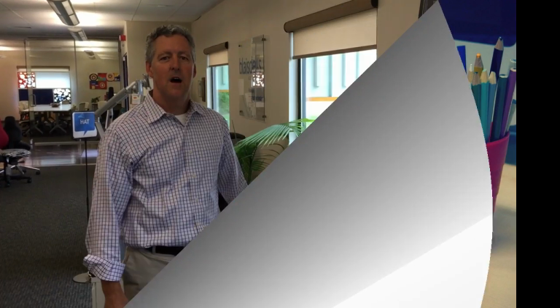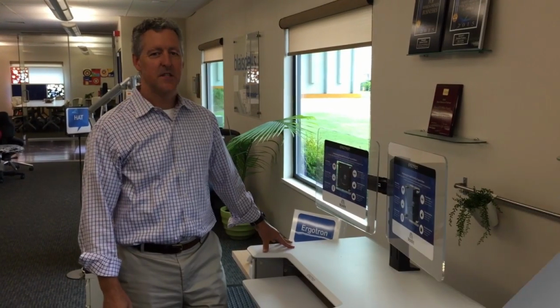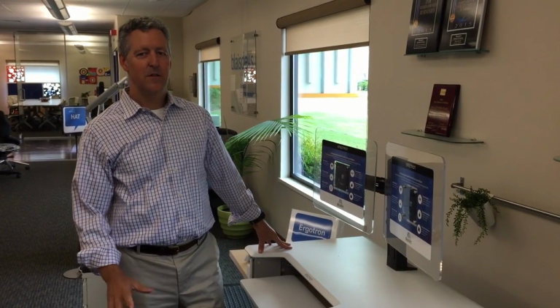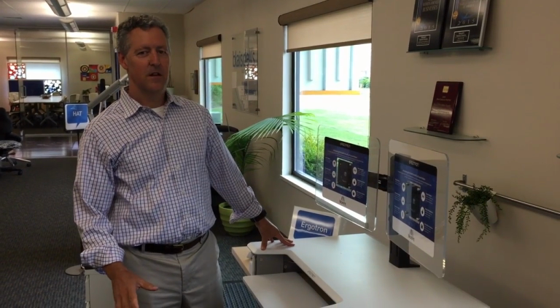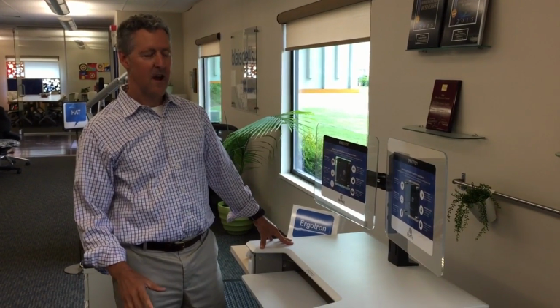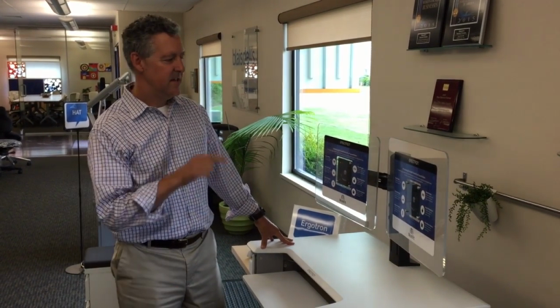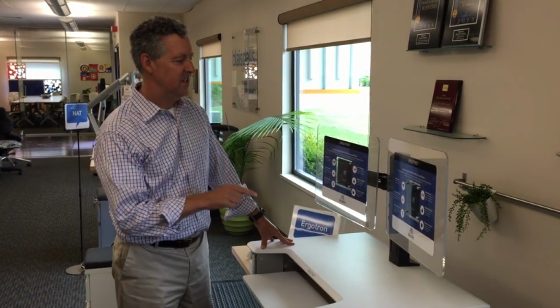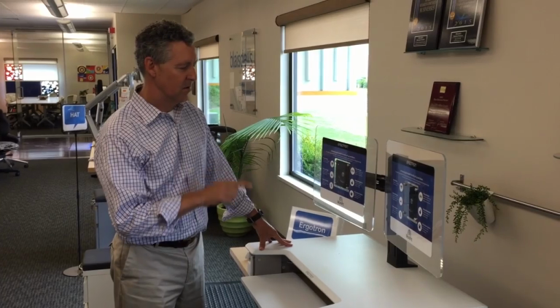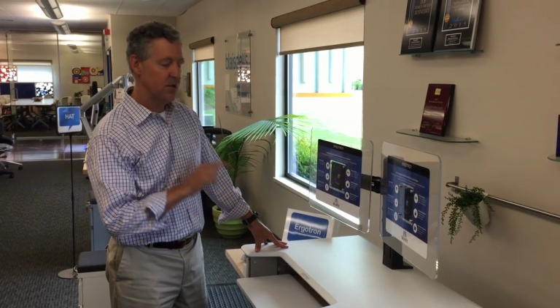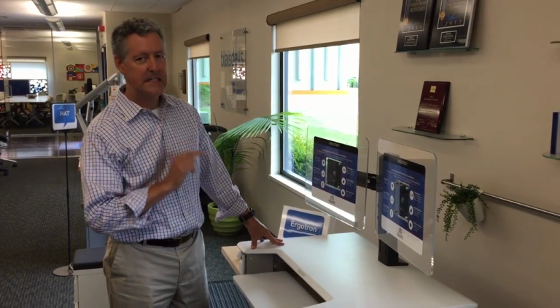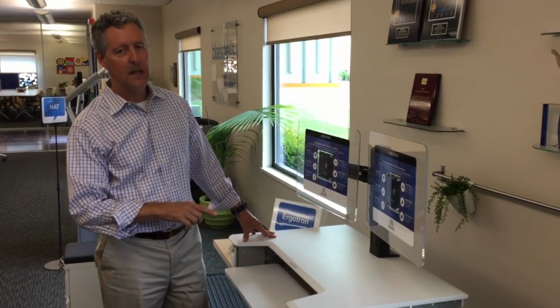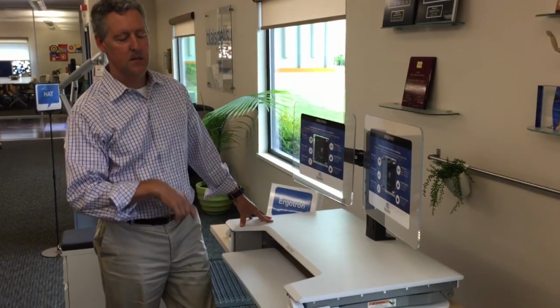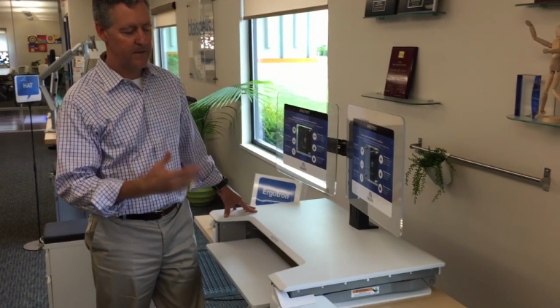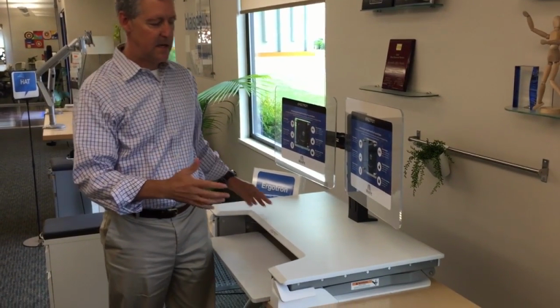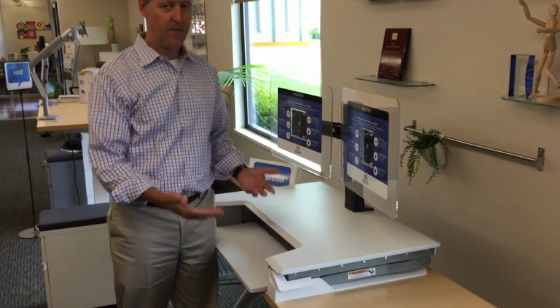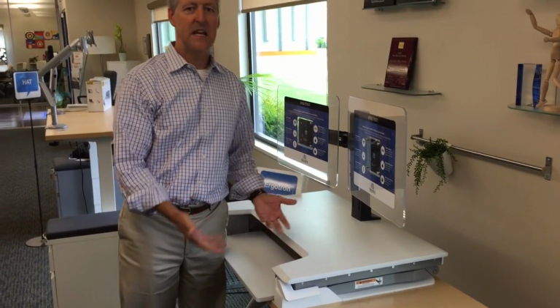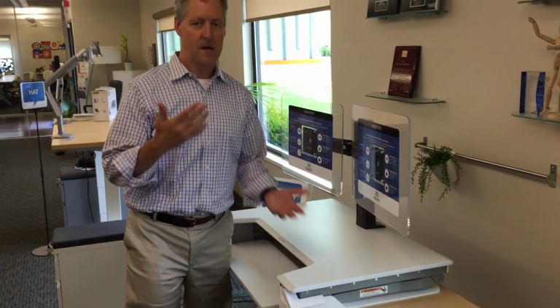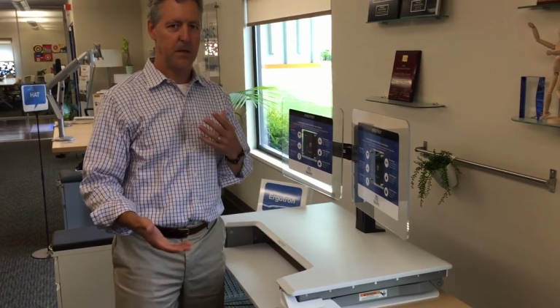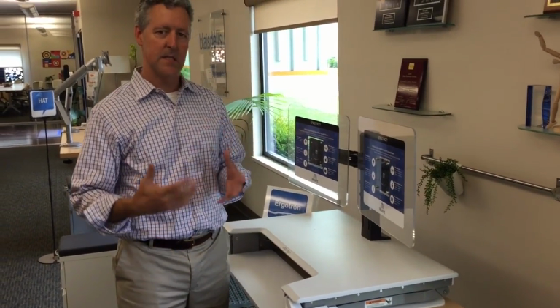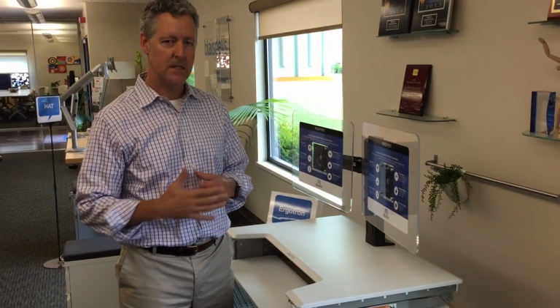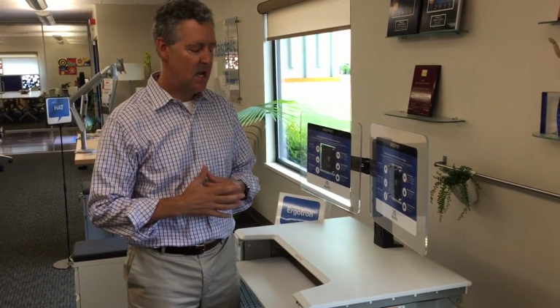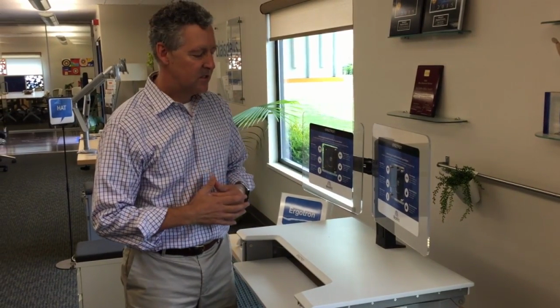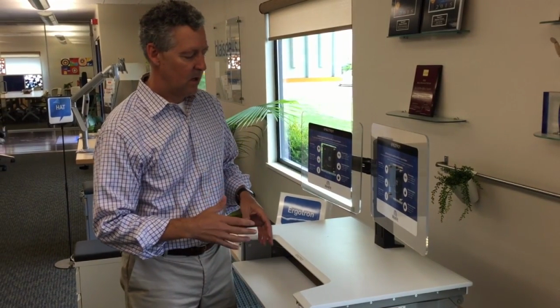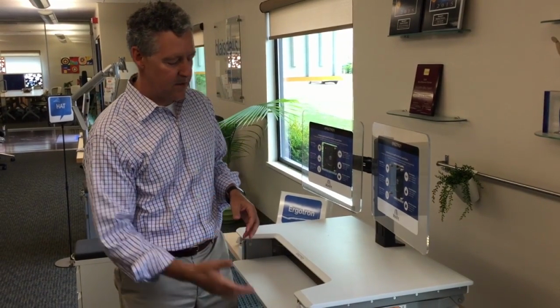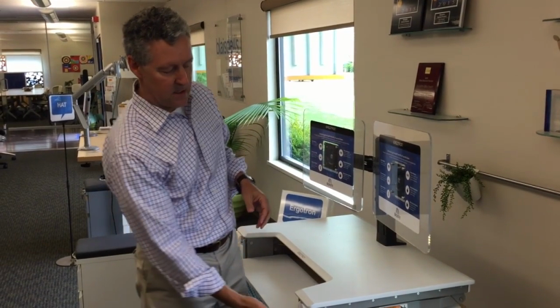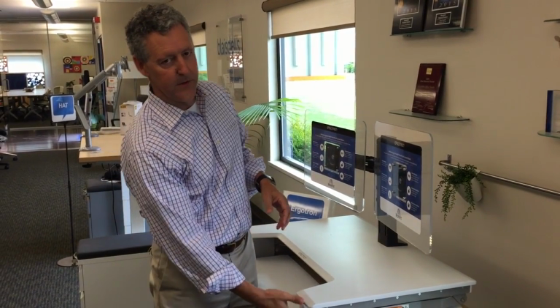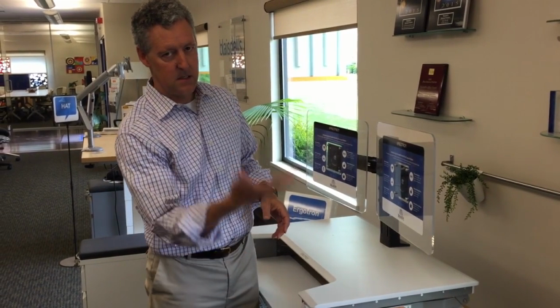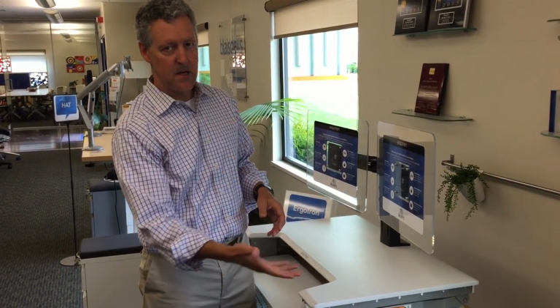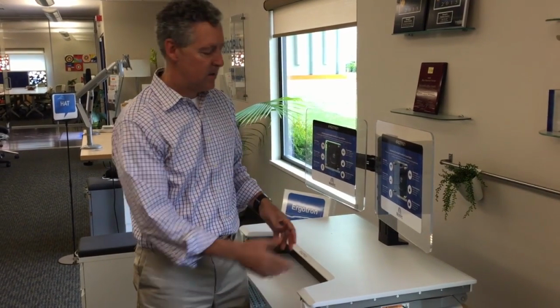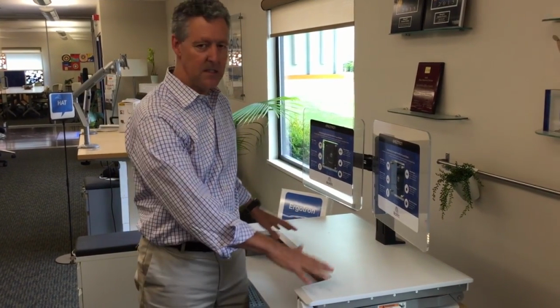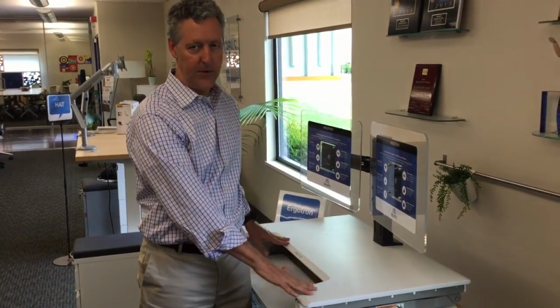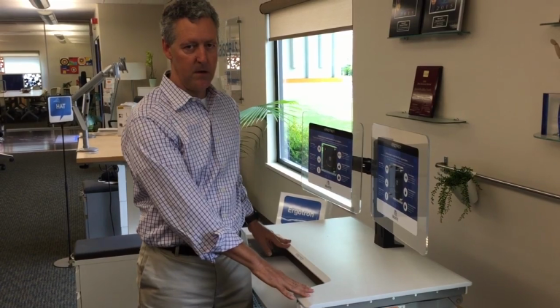Hi, I'm Steve Maher, the ergonomics guy. This is the Ergotron T, and there's a lot of demand out there for standing options — people want to stand these days. Rather than get full desks that adjust up and down, they get these tabletop models.